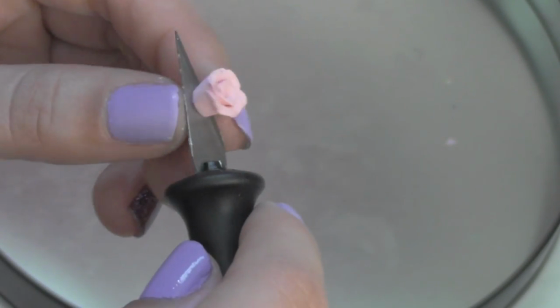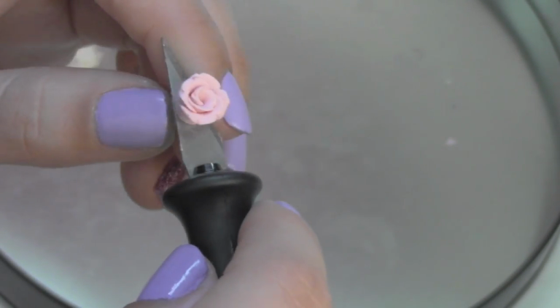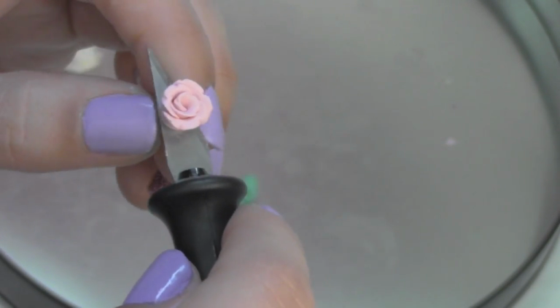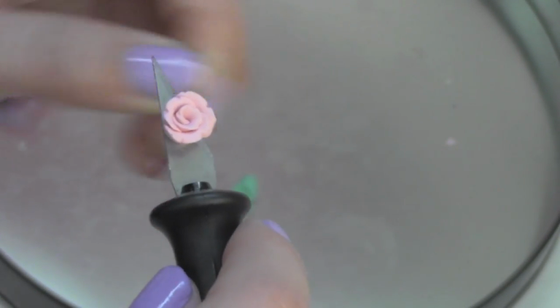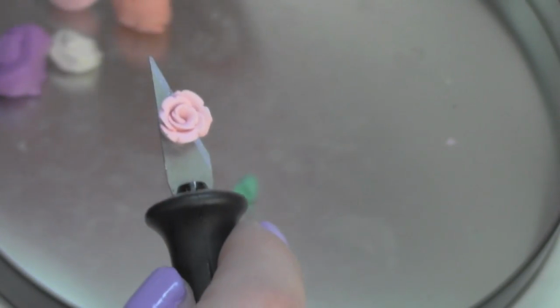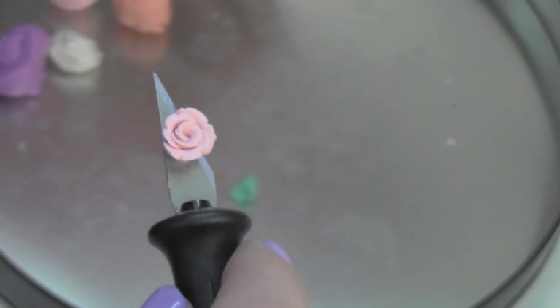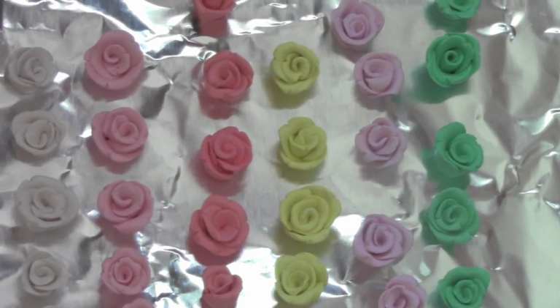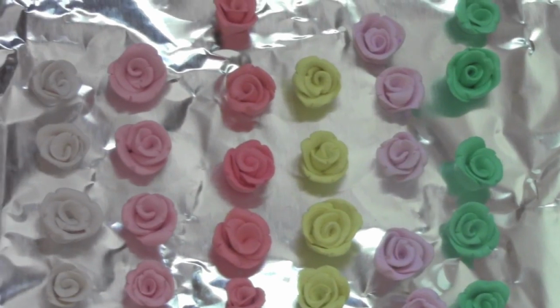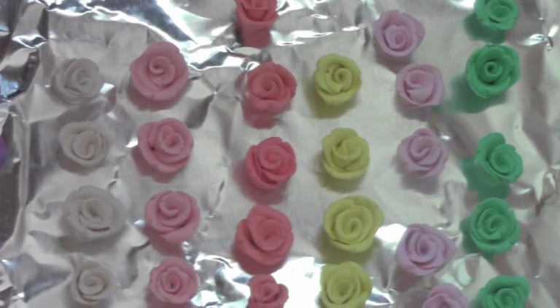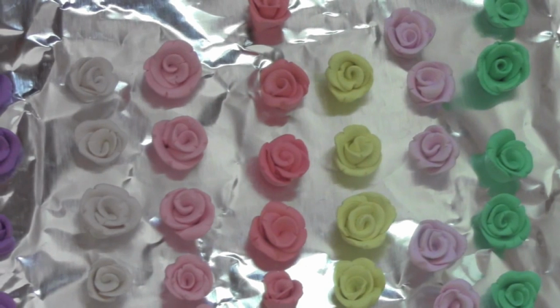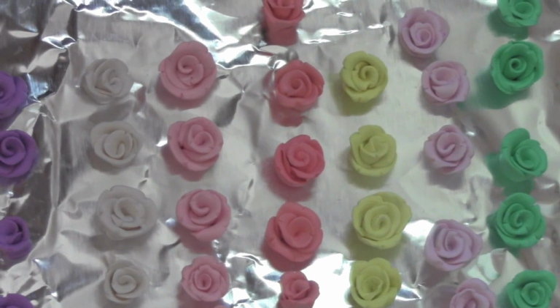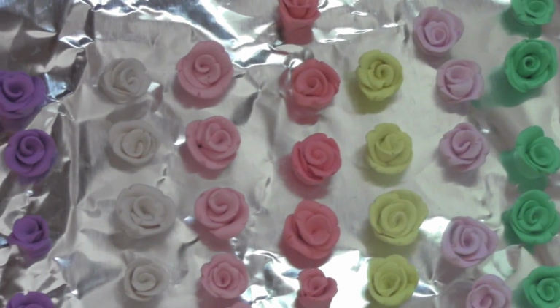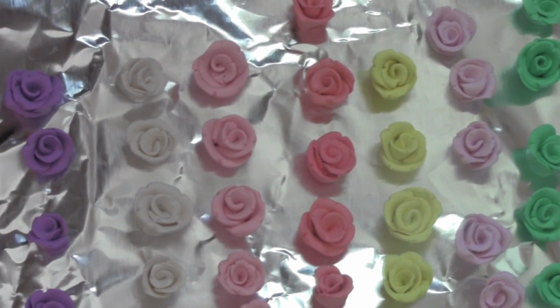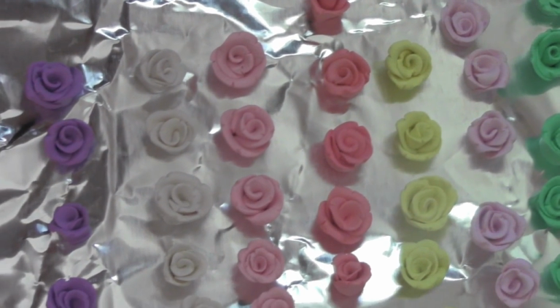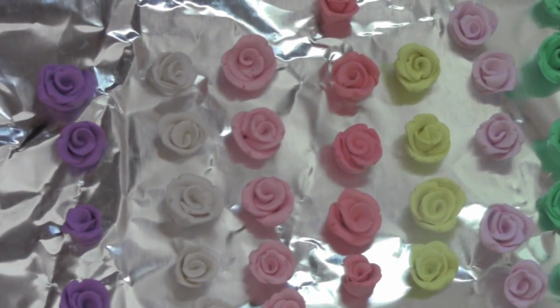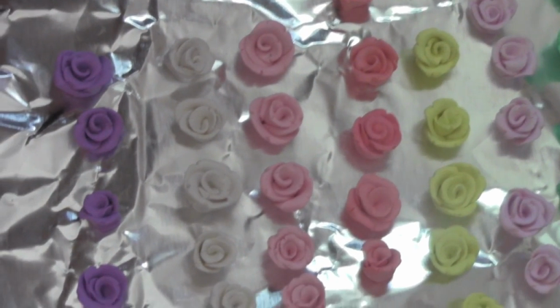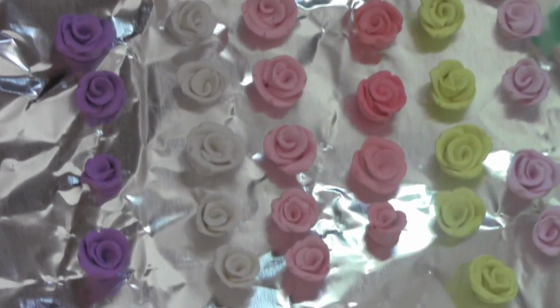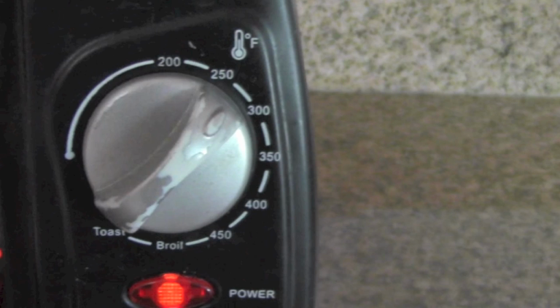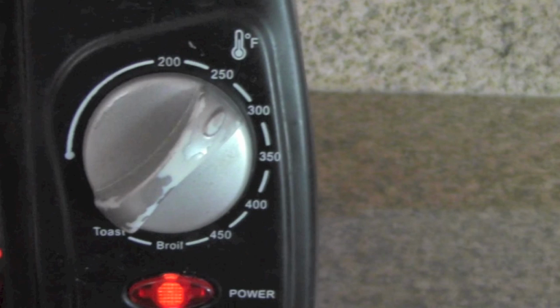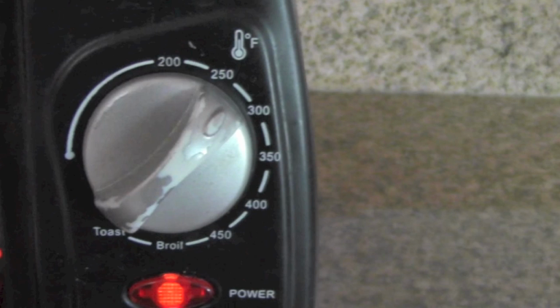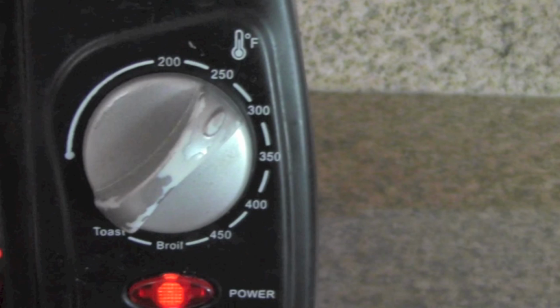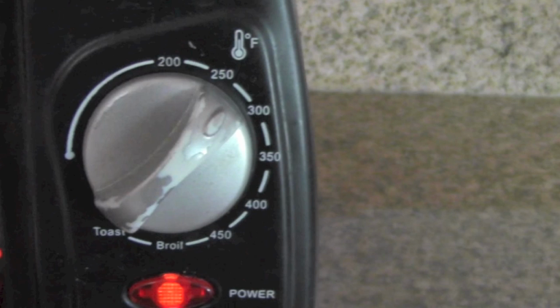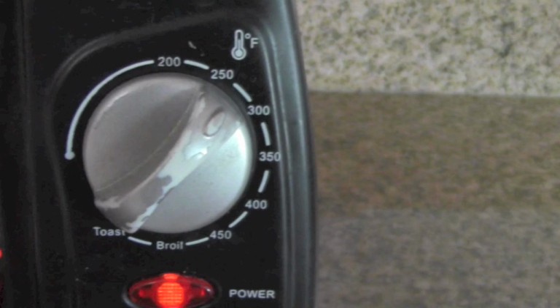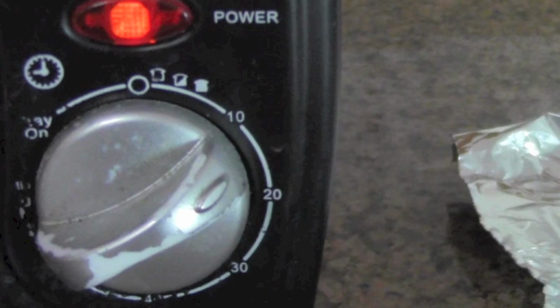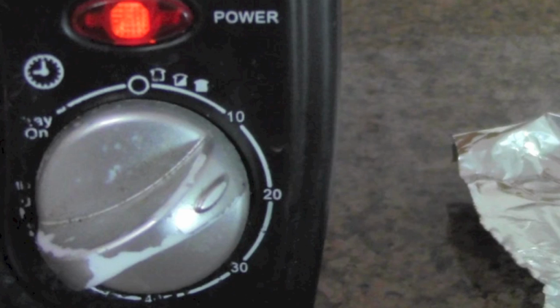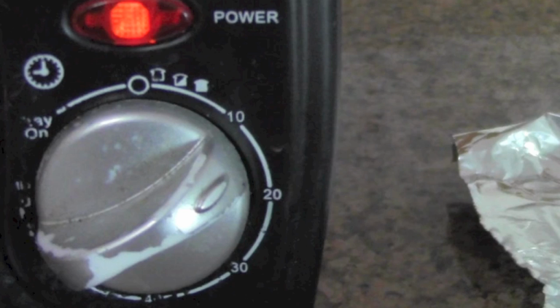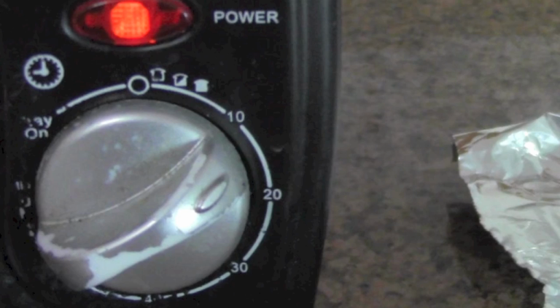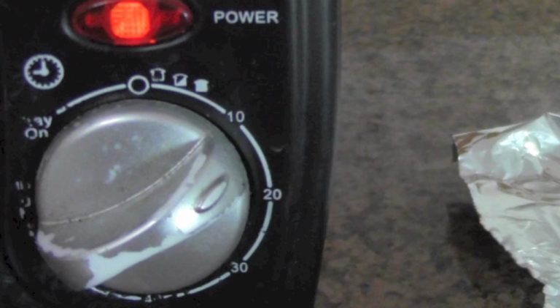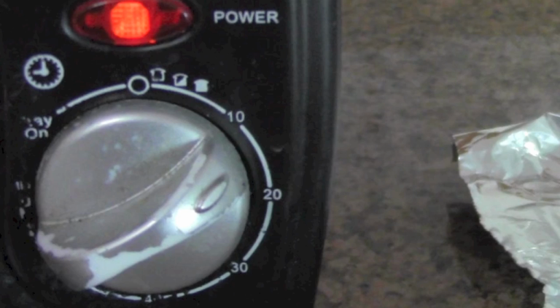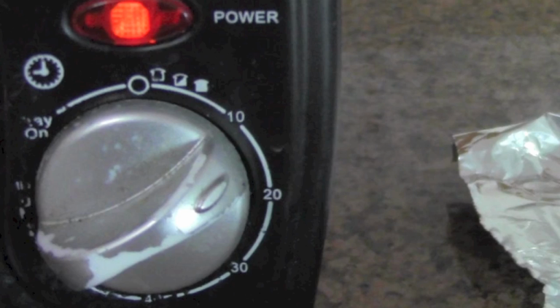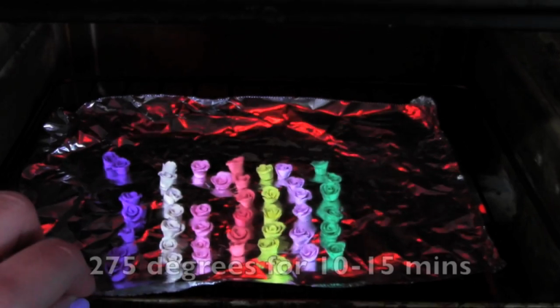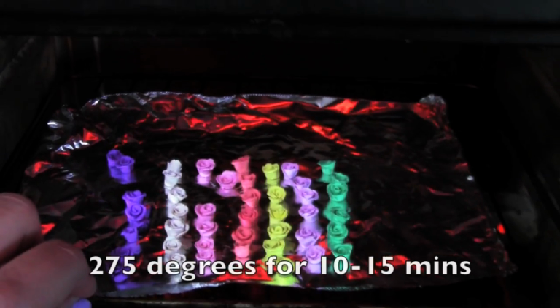Now that you have all your flowers made, place them on a piece of foil — I made about 50. Put them in the oven at 275 degrees for 10 to 15 minutes.